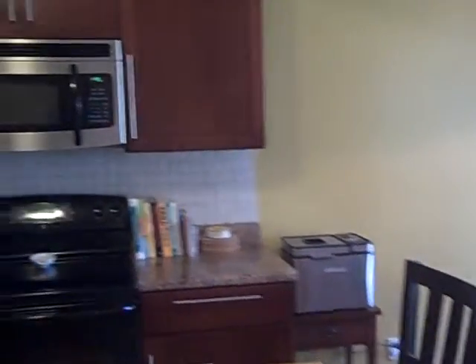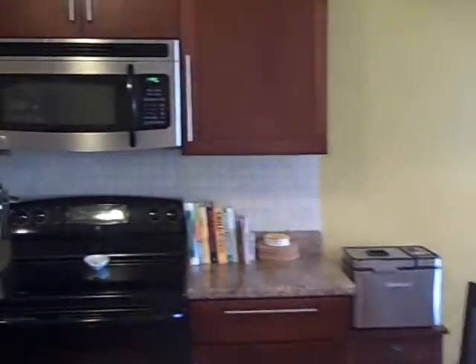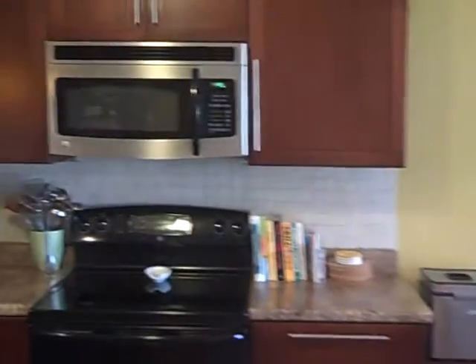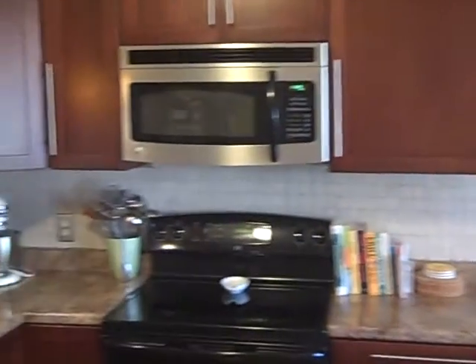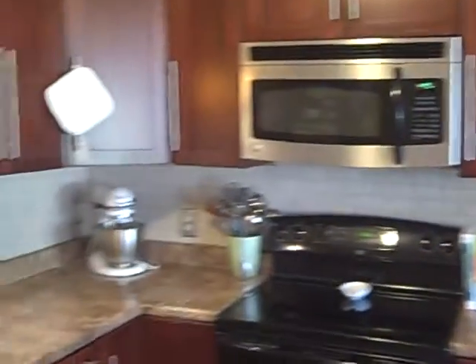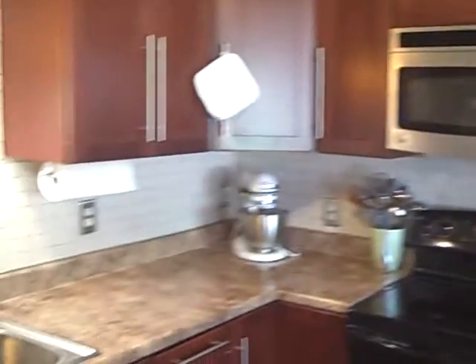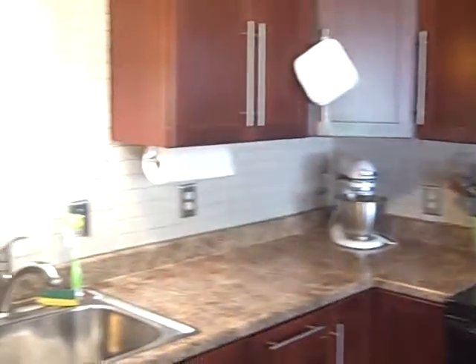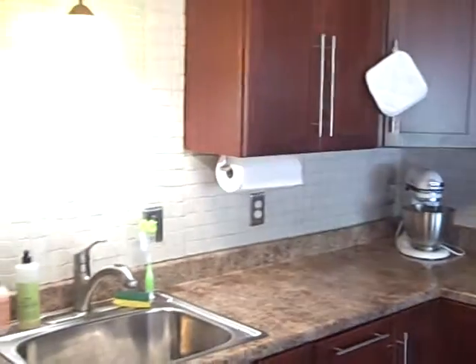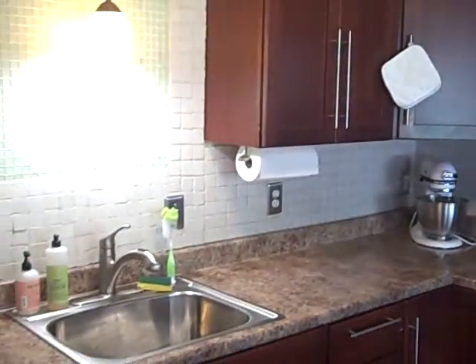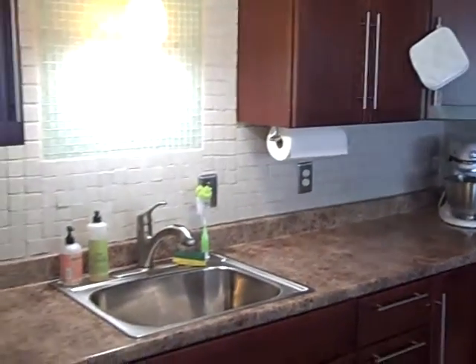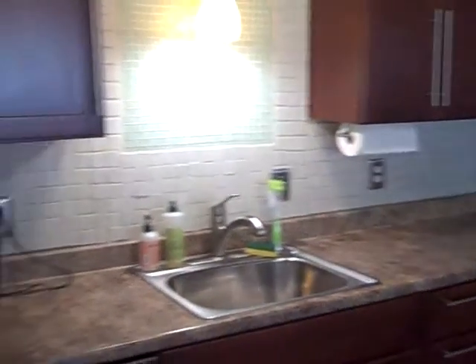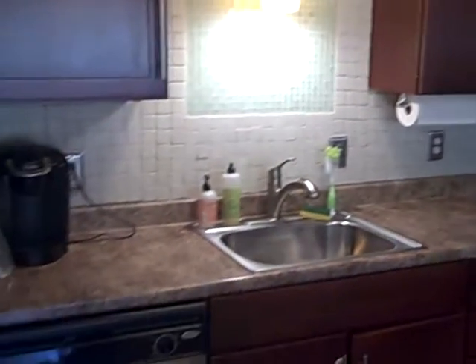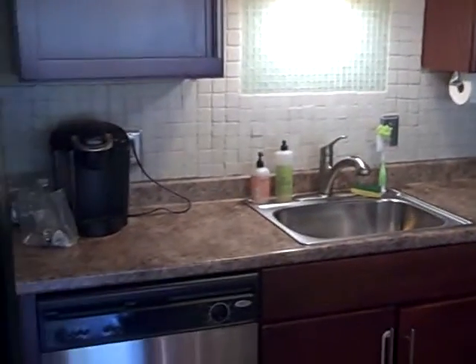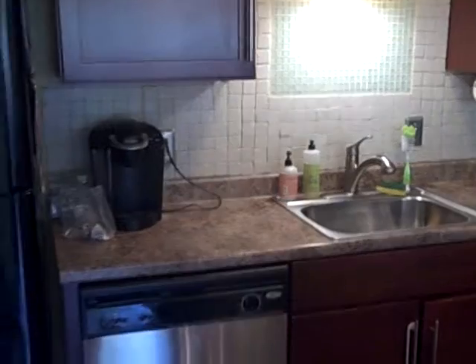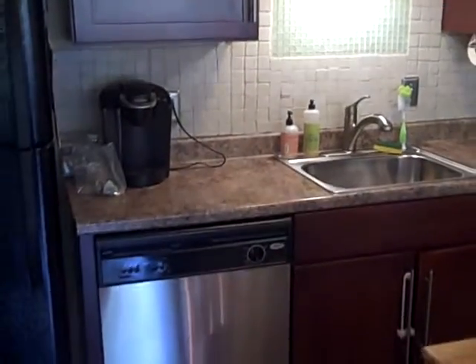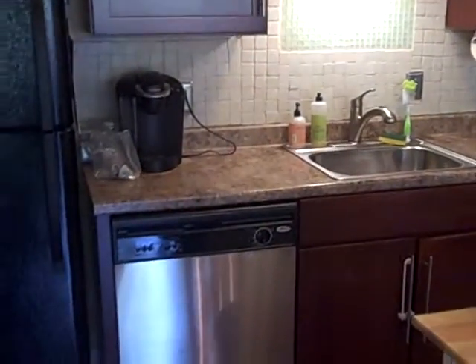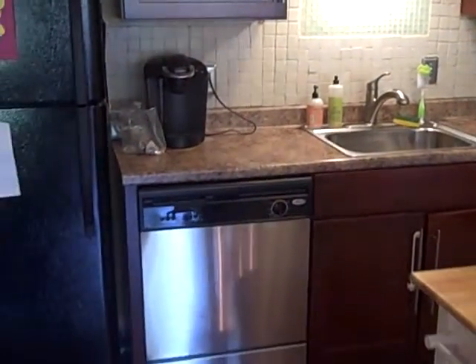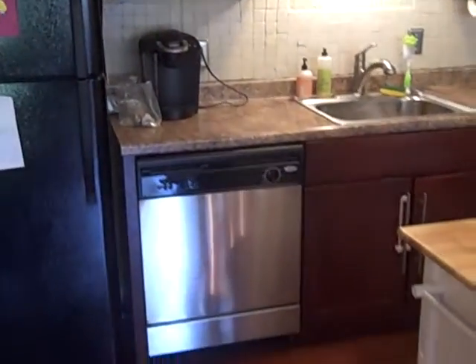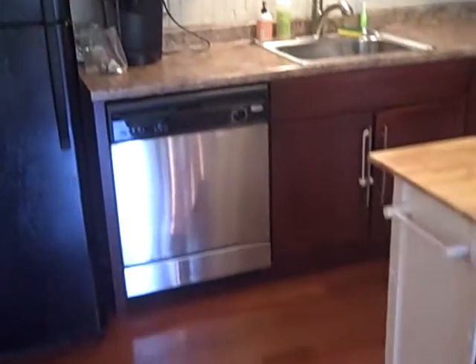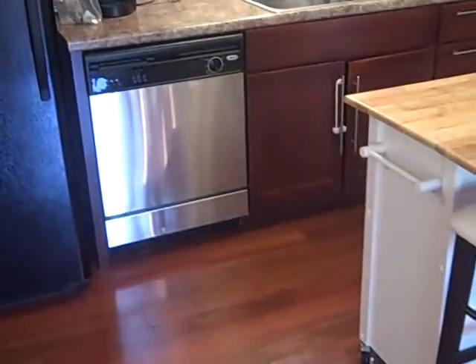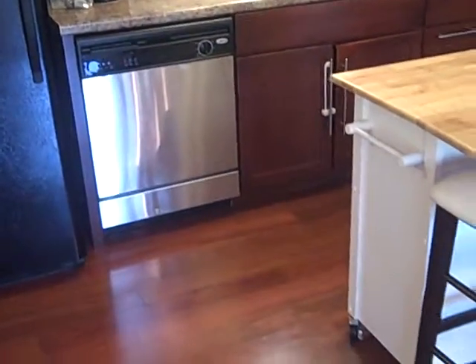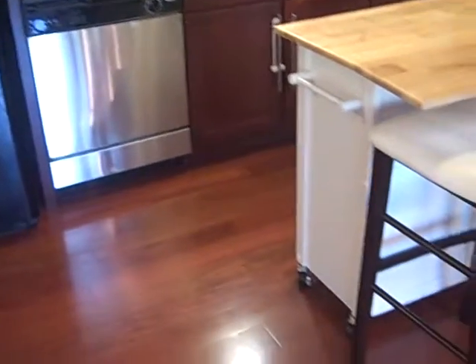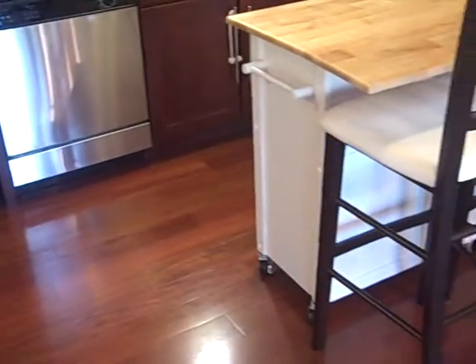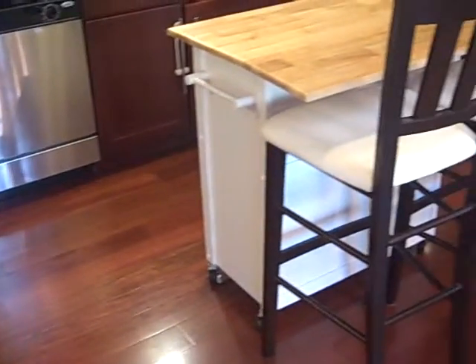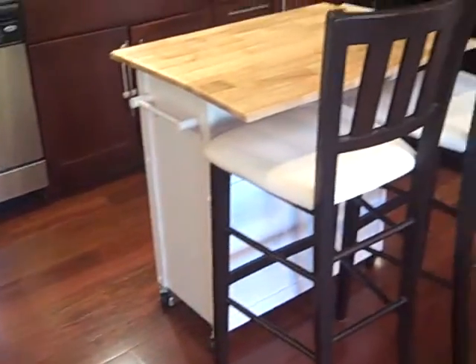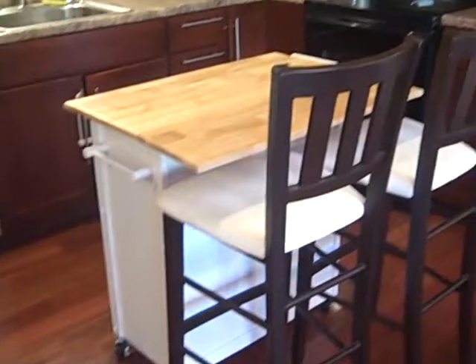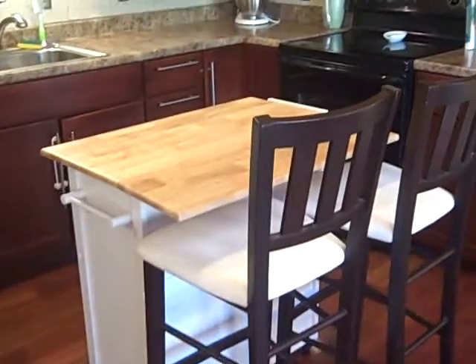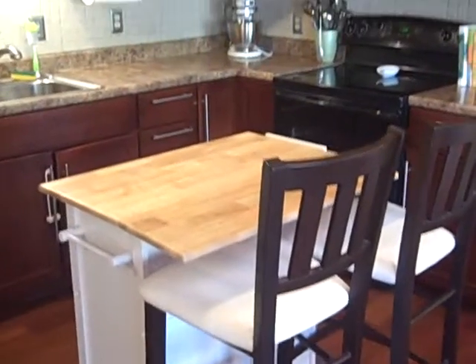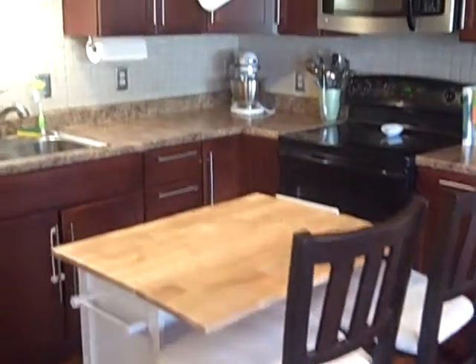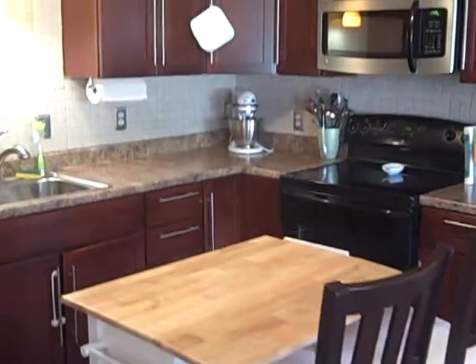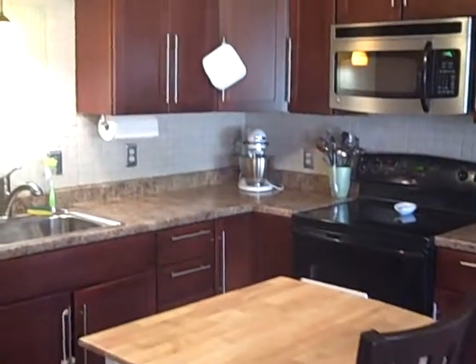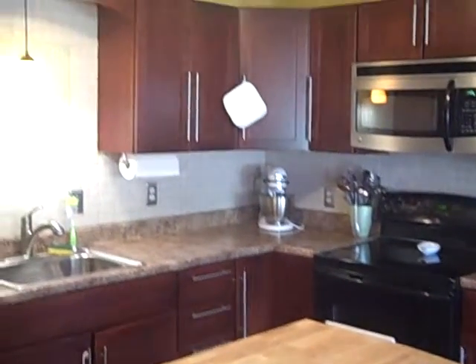All new cabinets and appliances three years ago as well. Nice backsplash tile, and hardwood floors throughout the kitchen and dining room area.